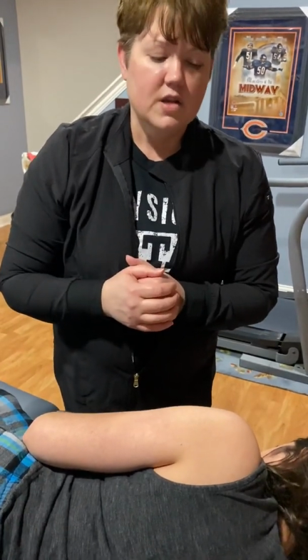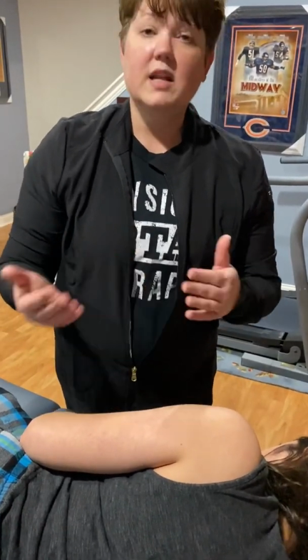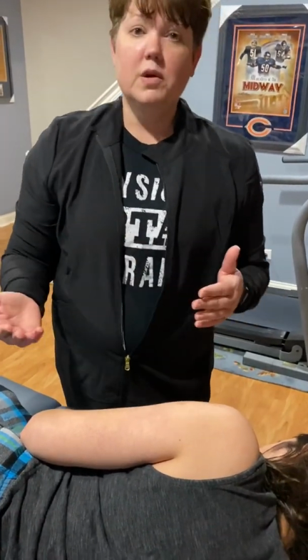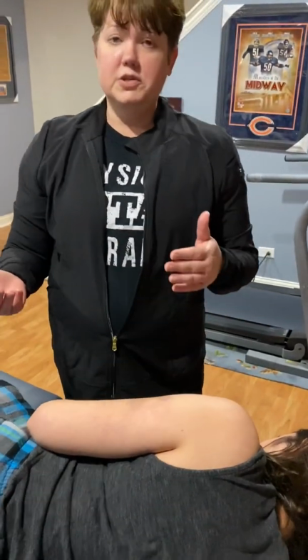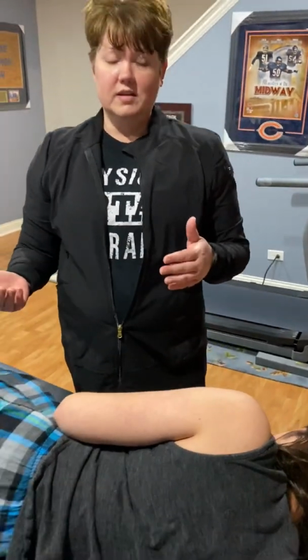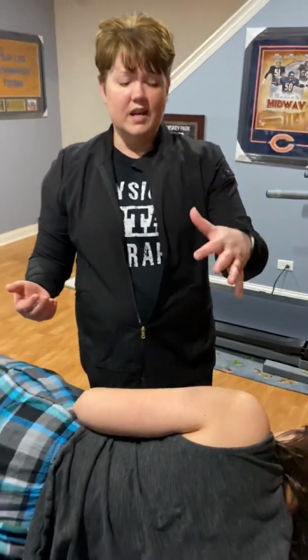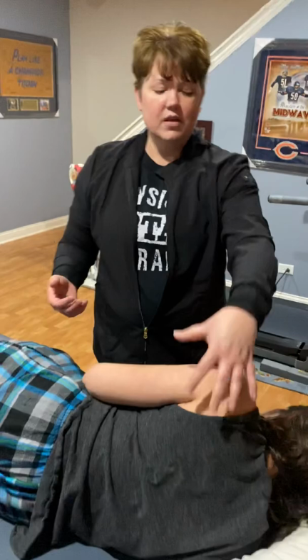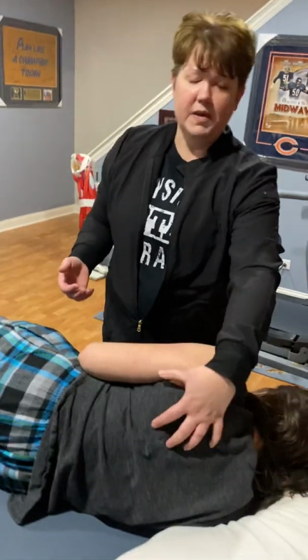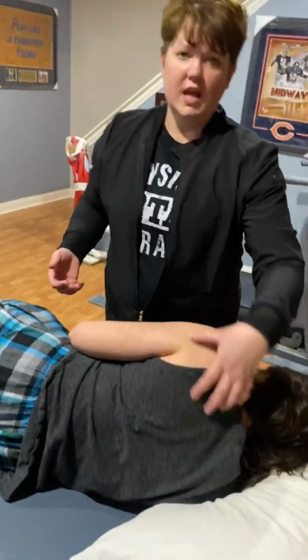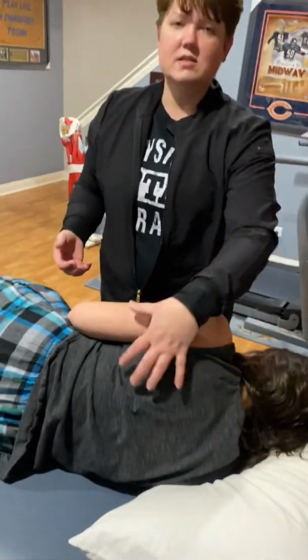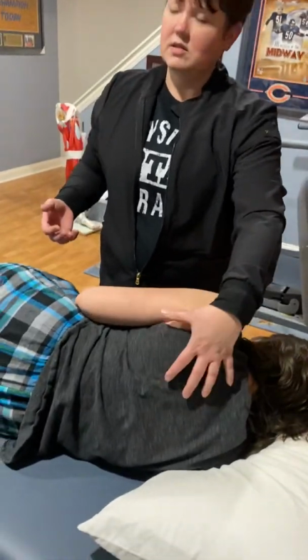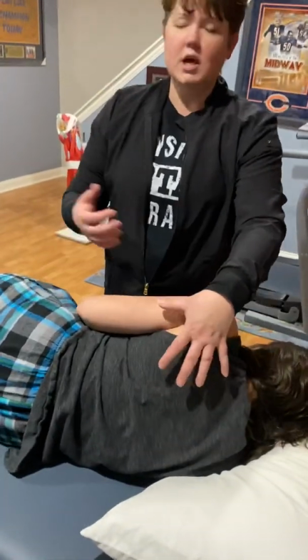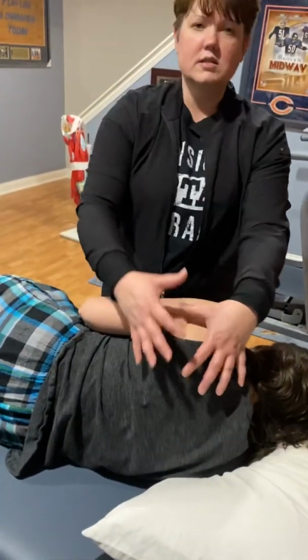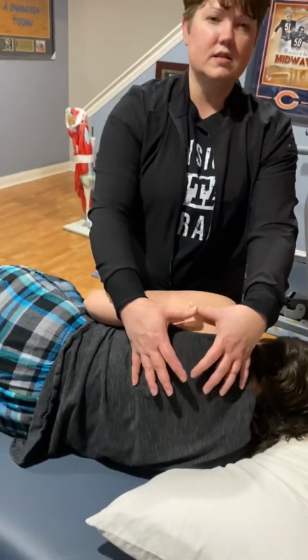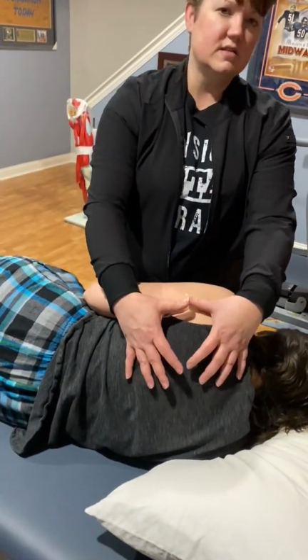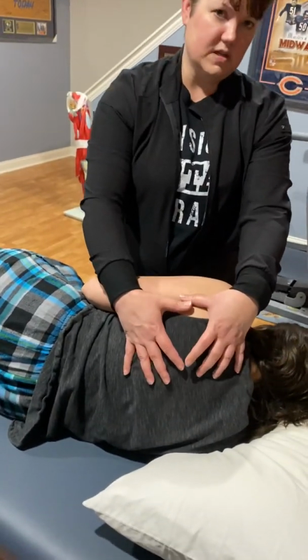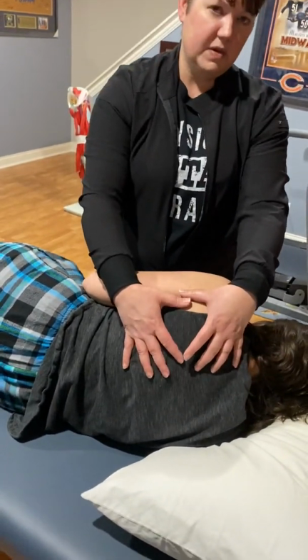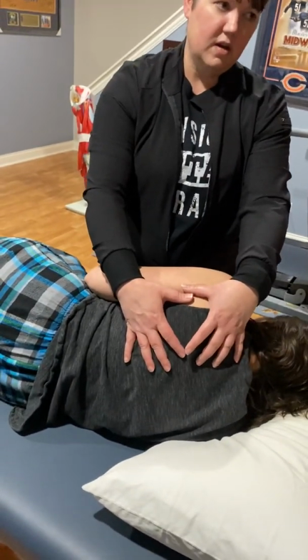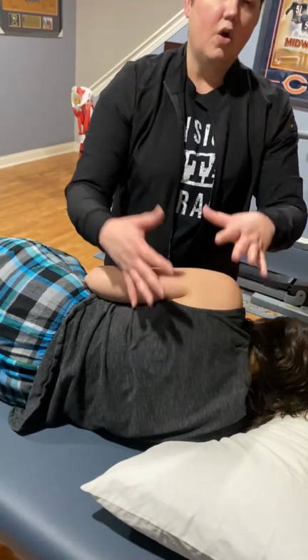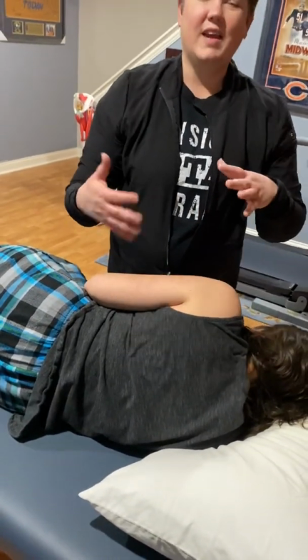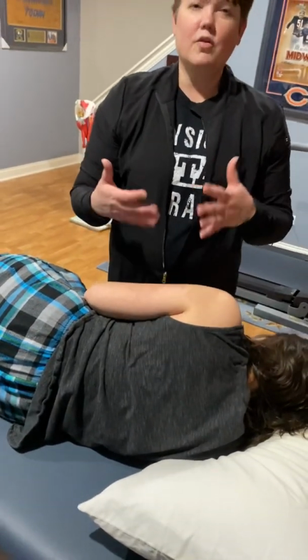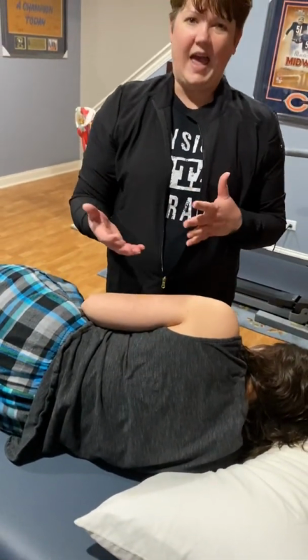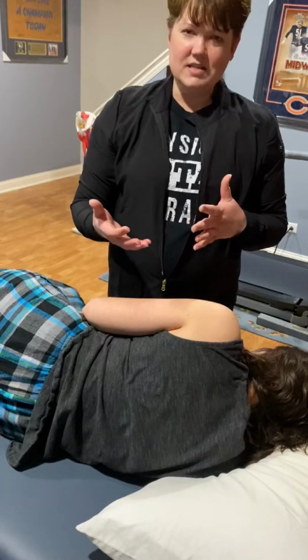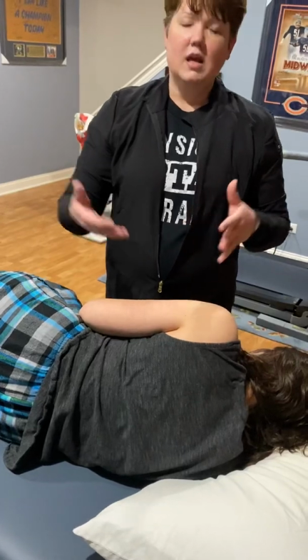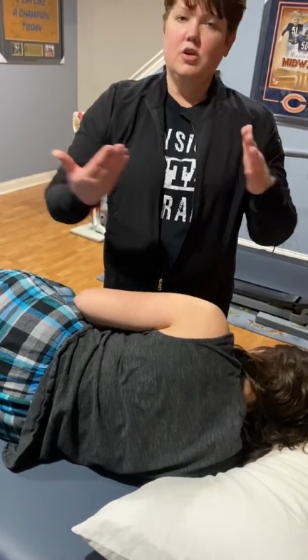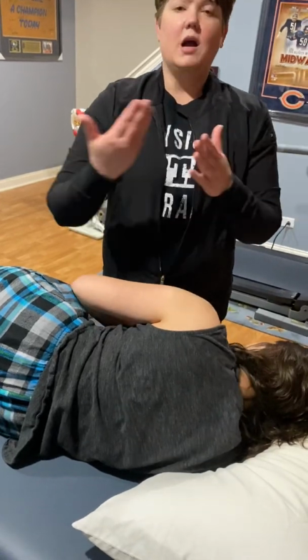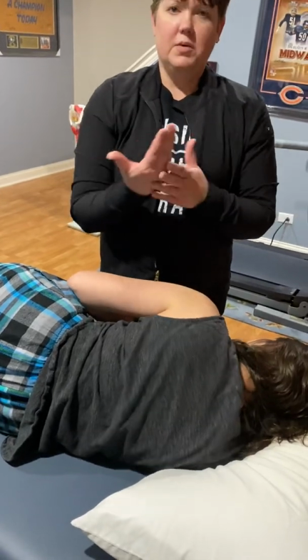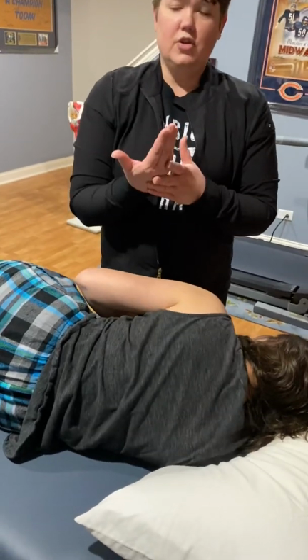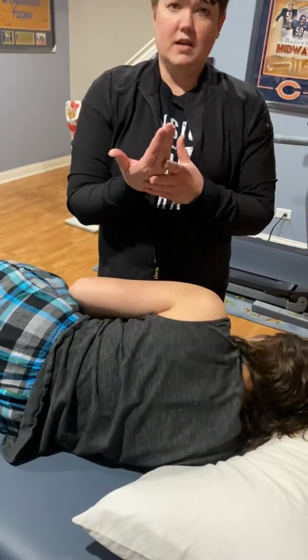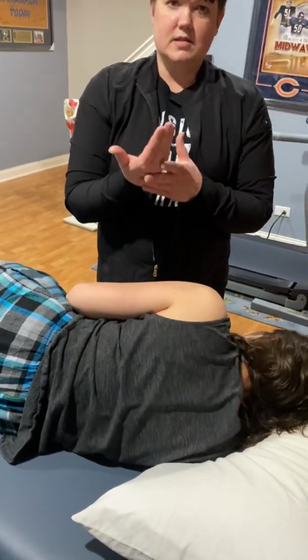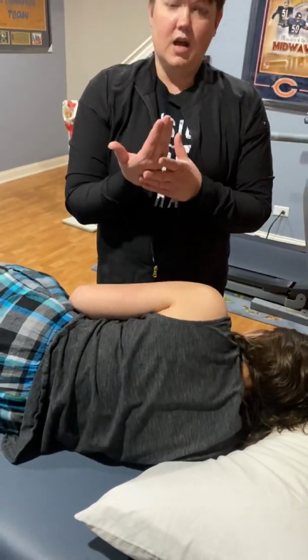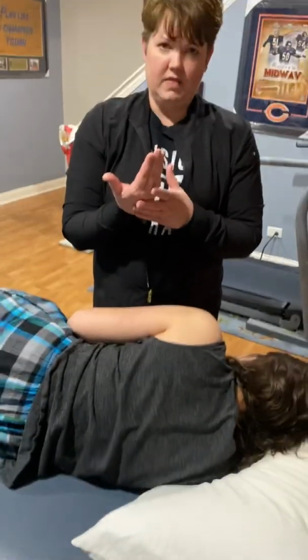So that is one way to do it. Now, if your patient has tons and tons of muscle up here or can't relax, you may not be able to get your hands up in there.